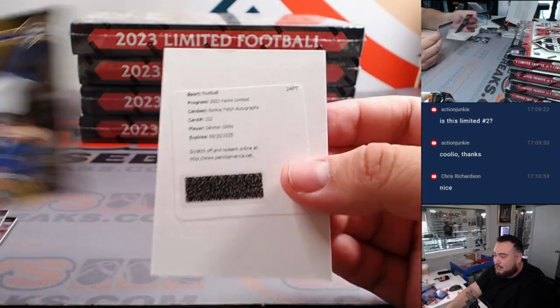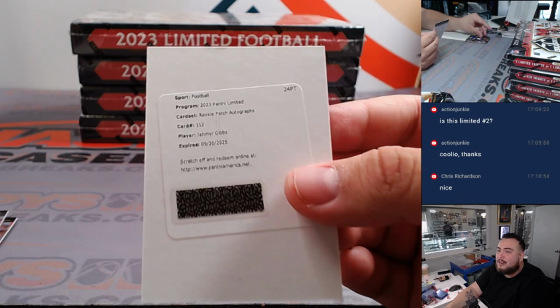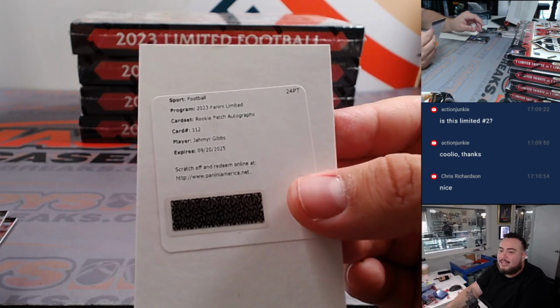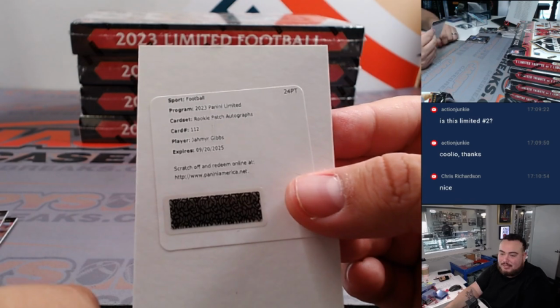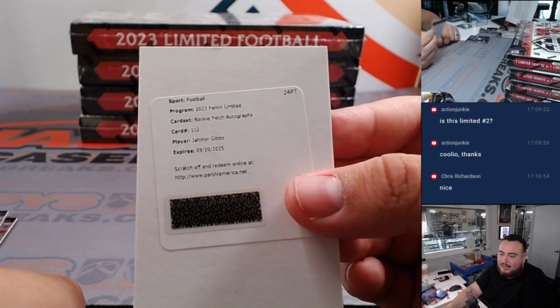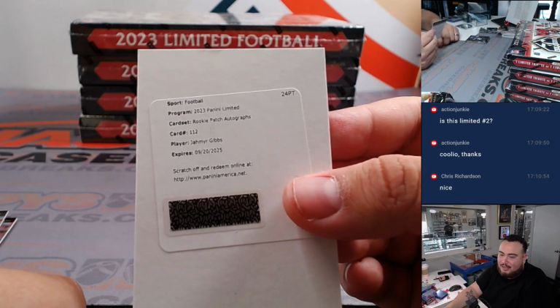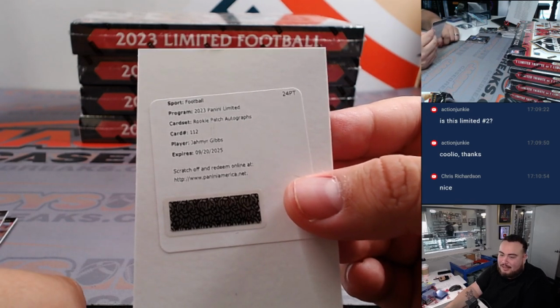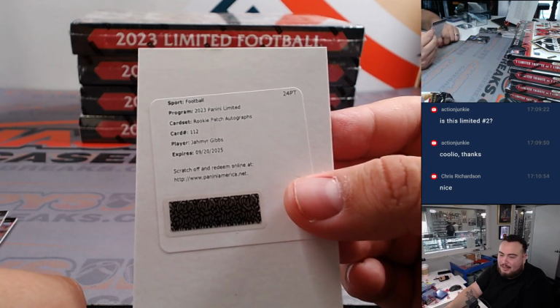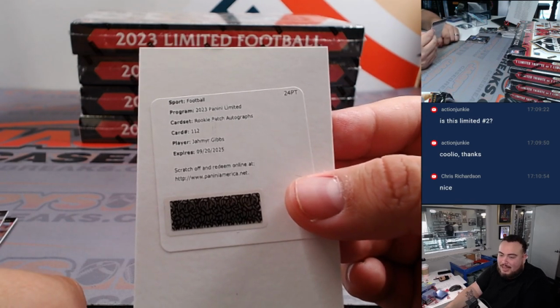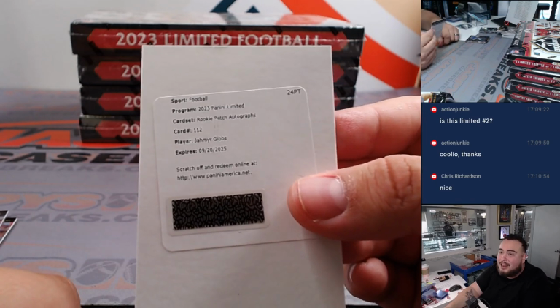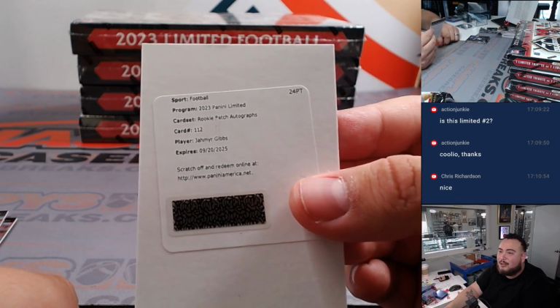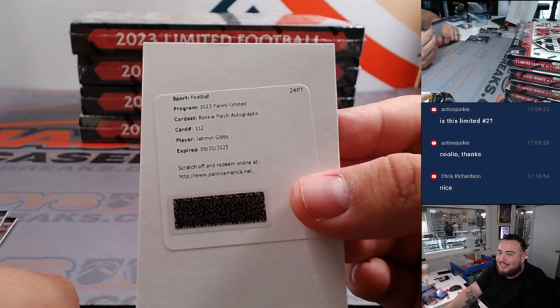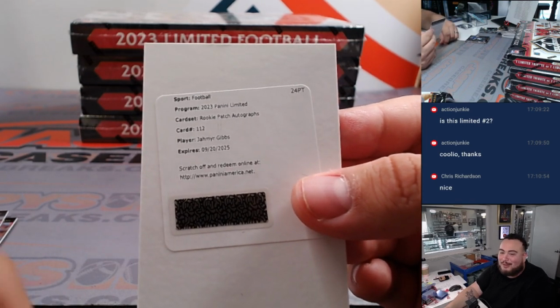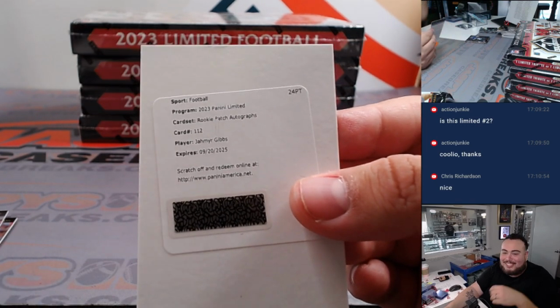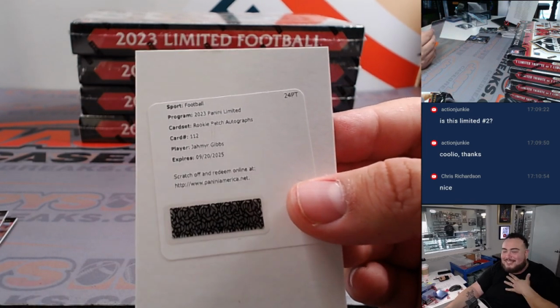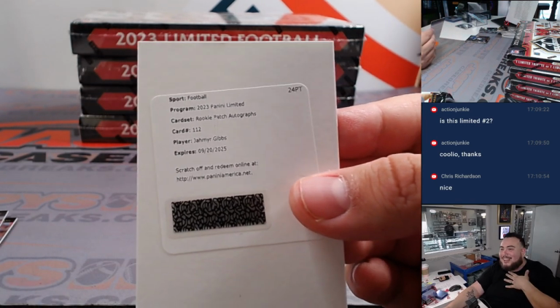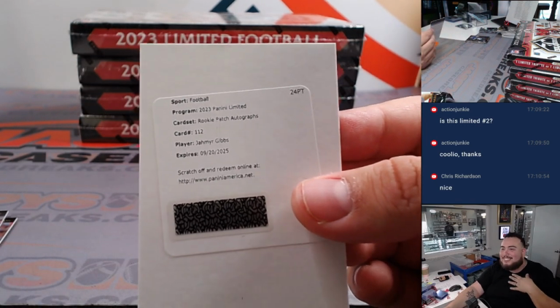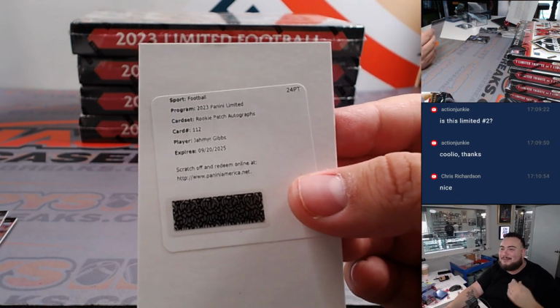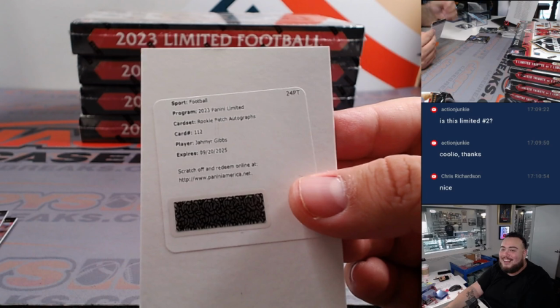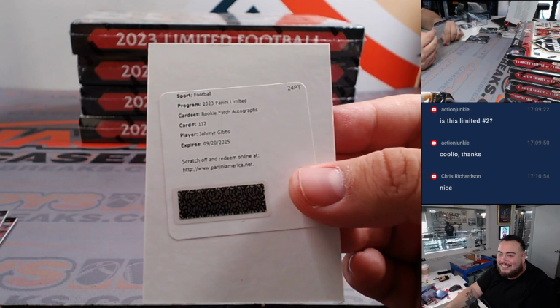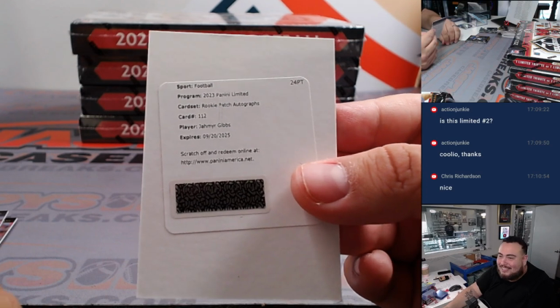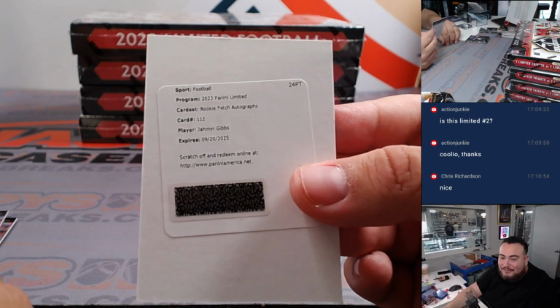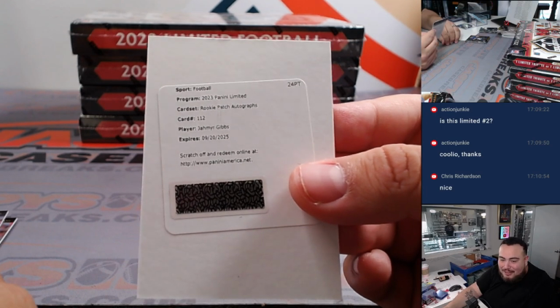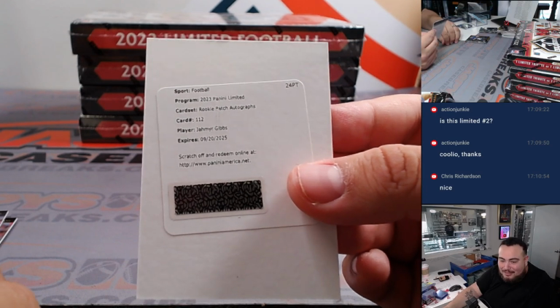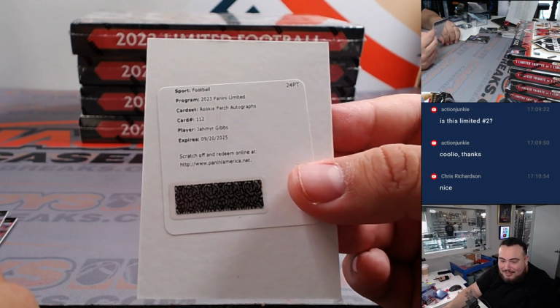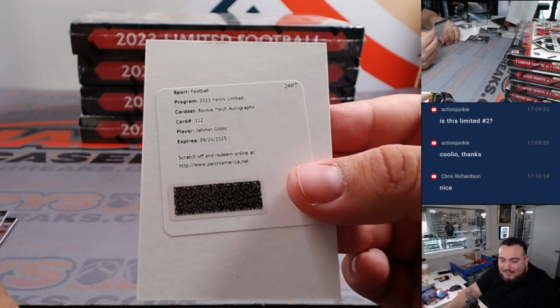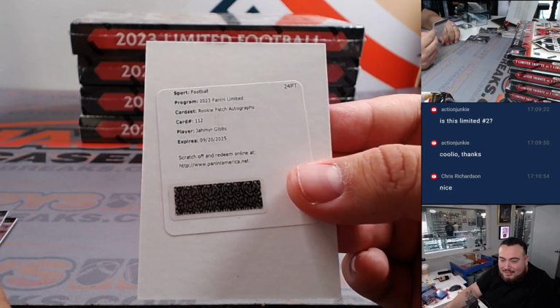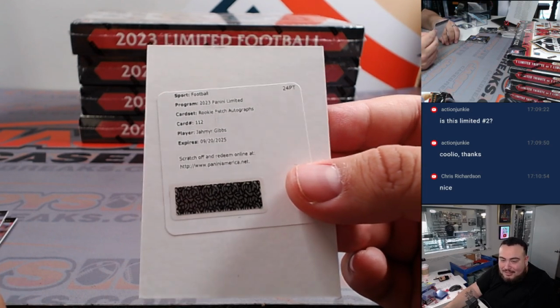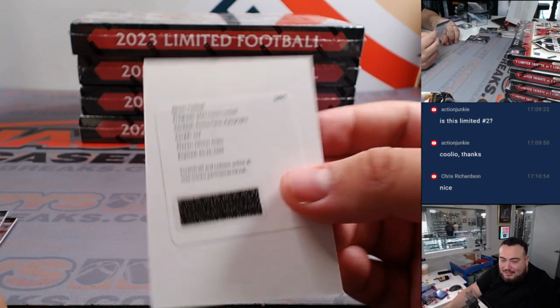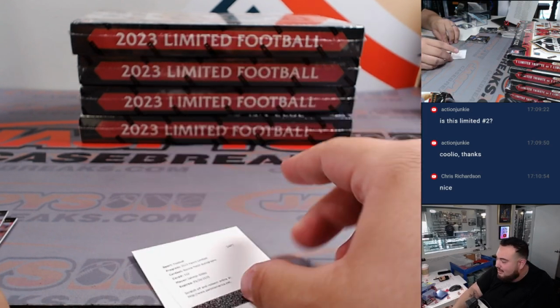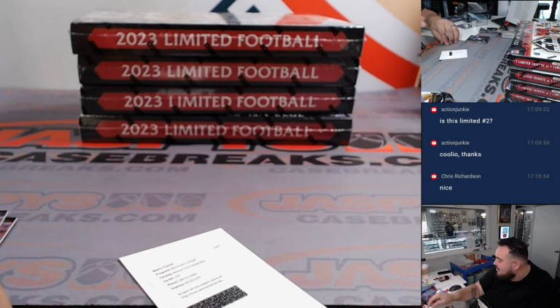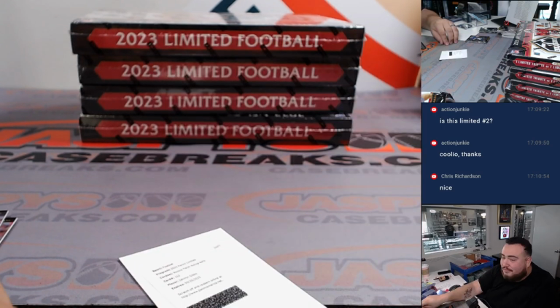Jahmyr Gibbs — and another one for spot zero. This is unfair, Joe. This is unfair.